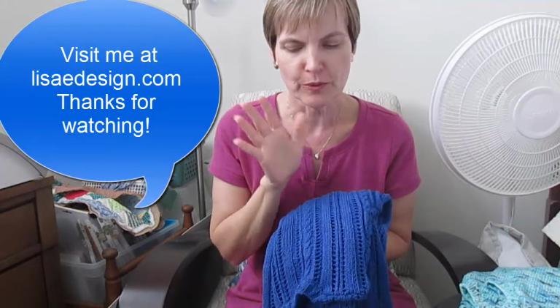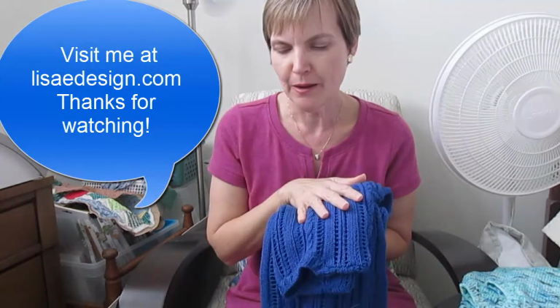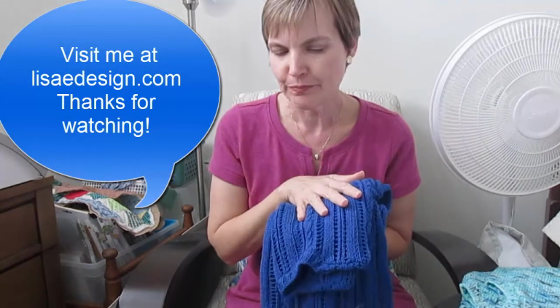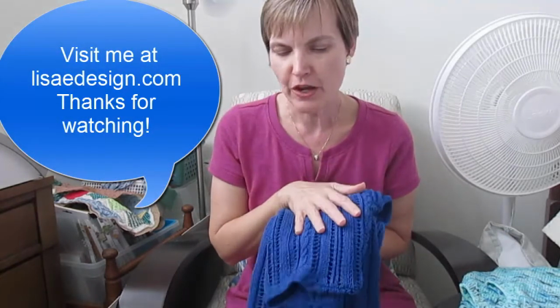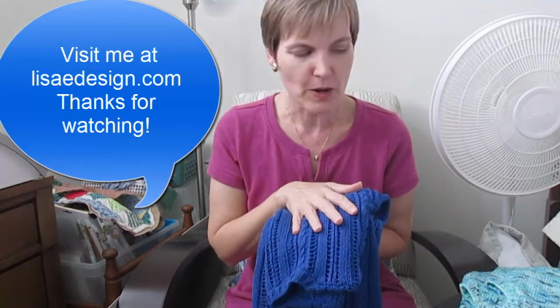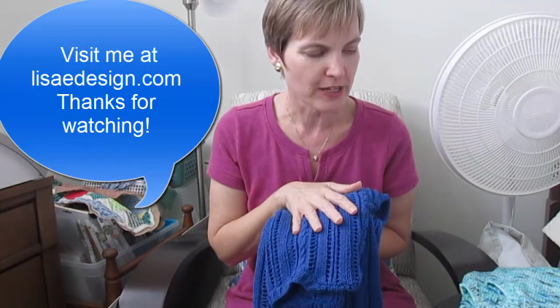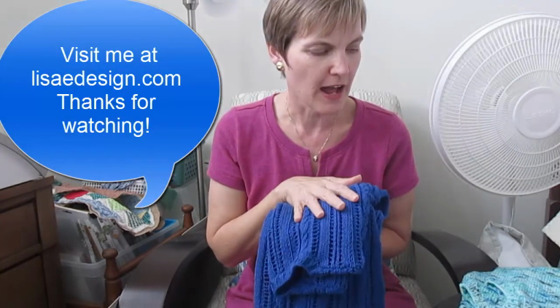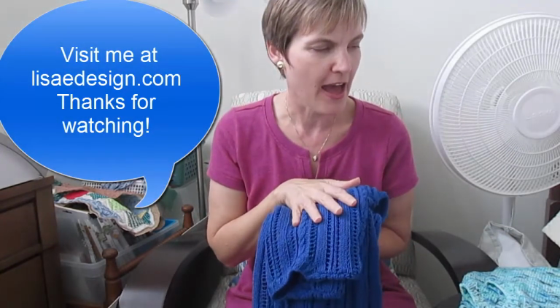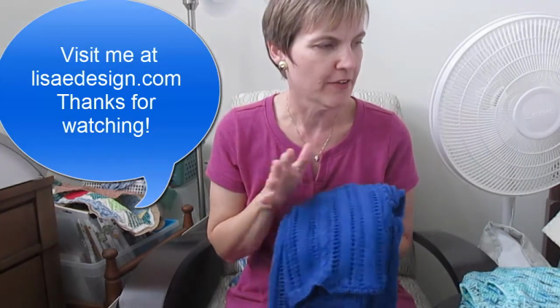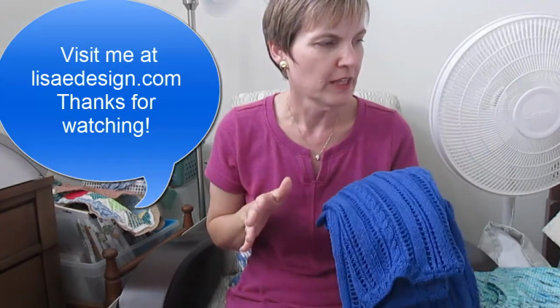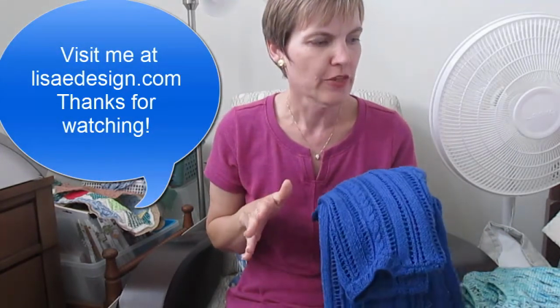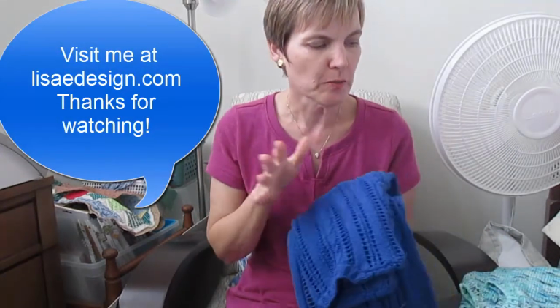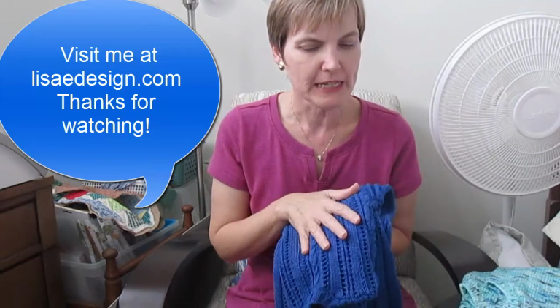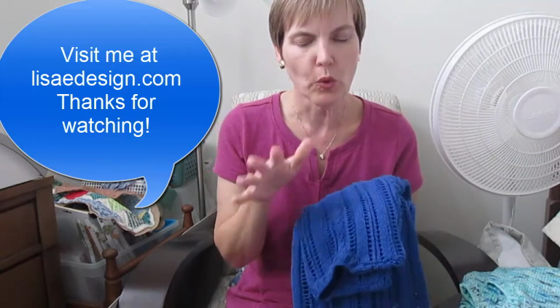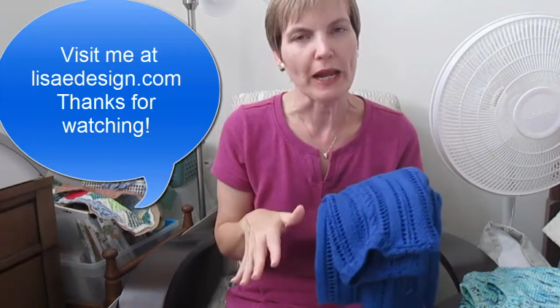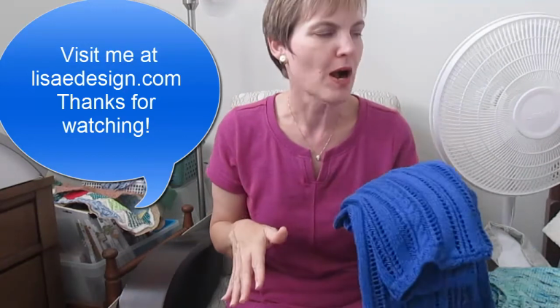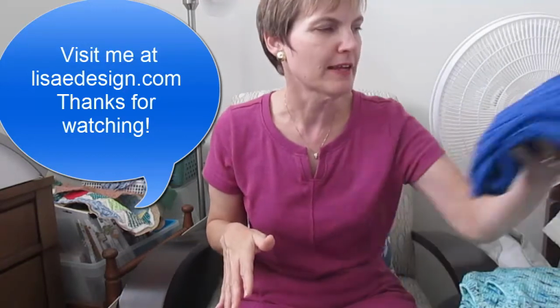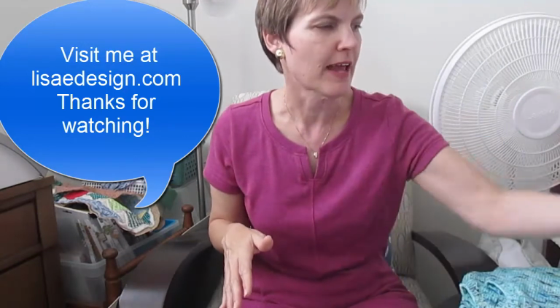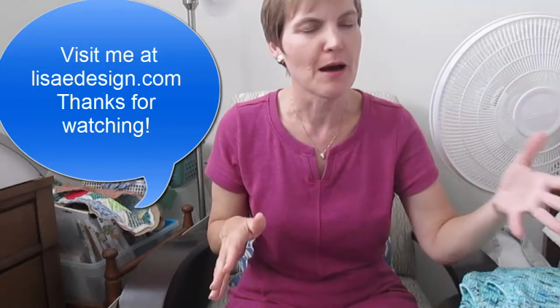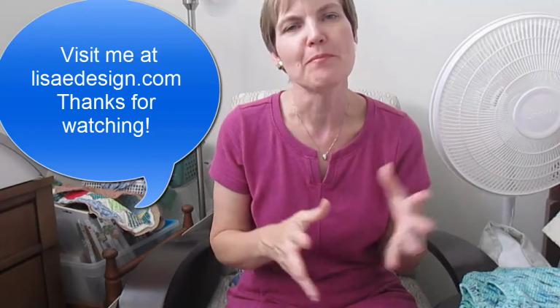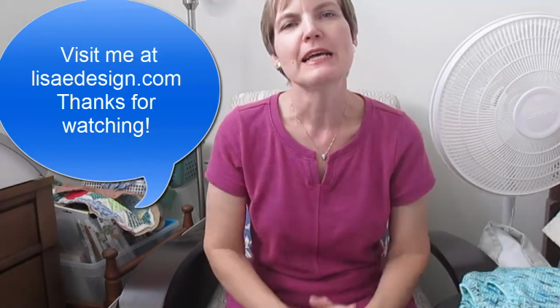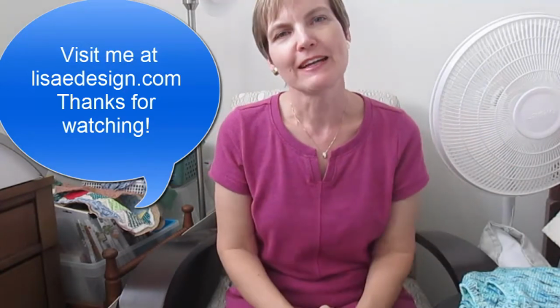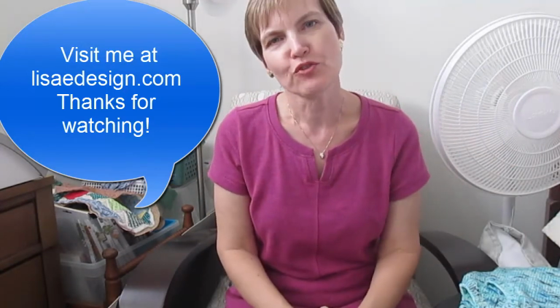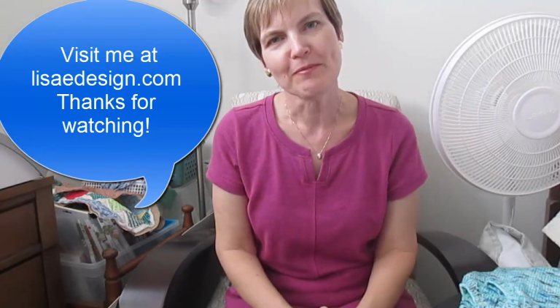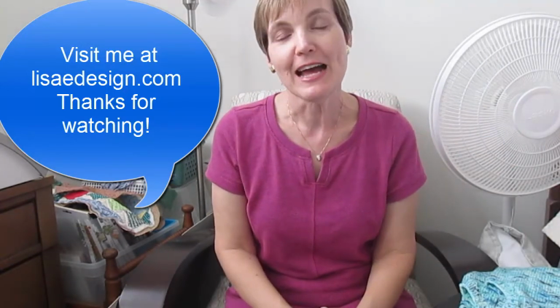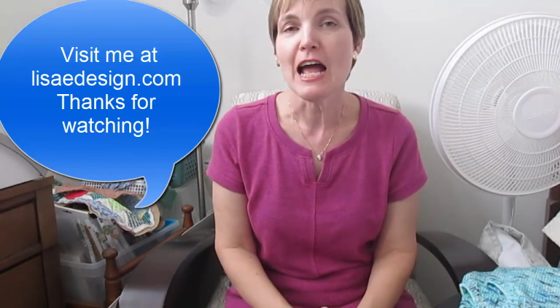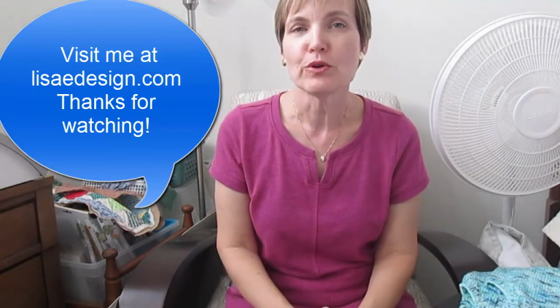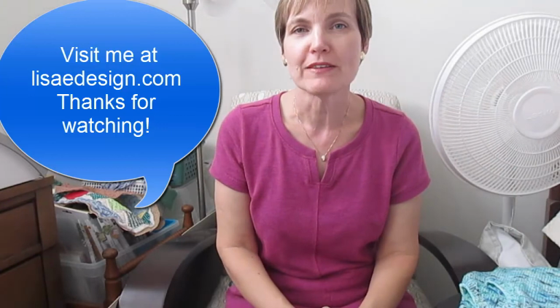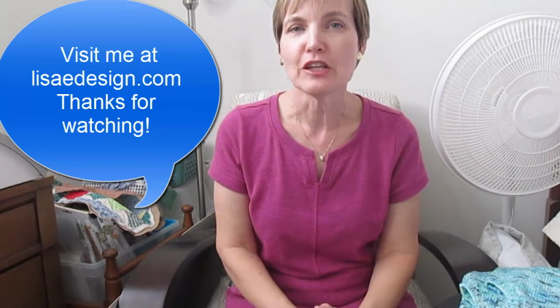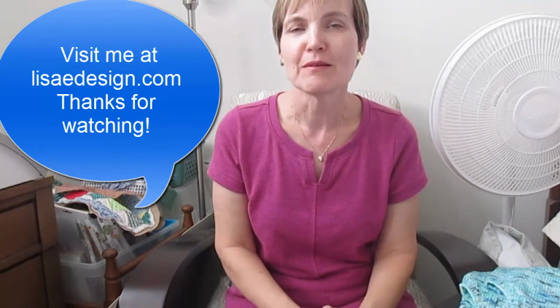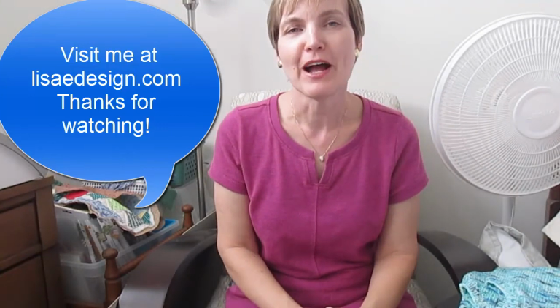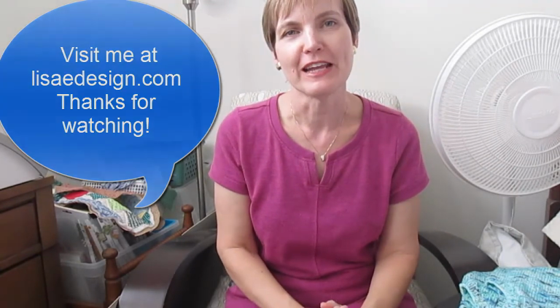So those are projects I've either completed, have in process, or are coming up. Thanks for joining me today, and I hope you'll take a look at some of my other videos.